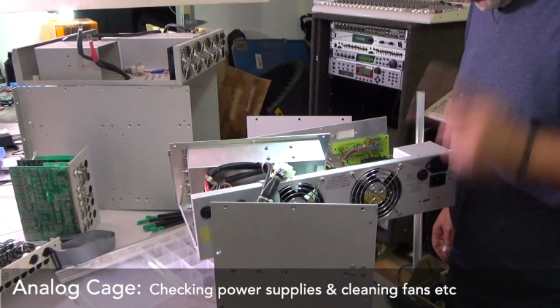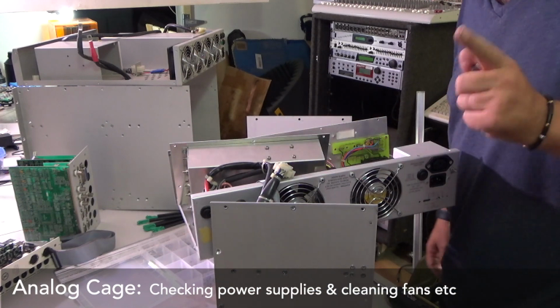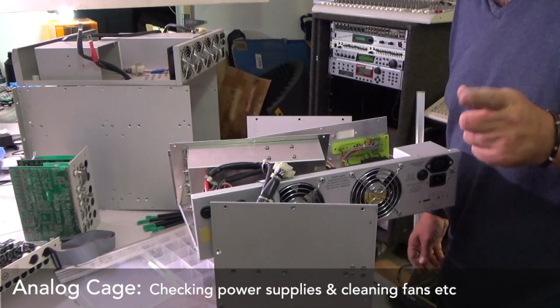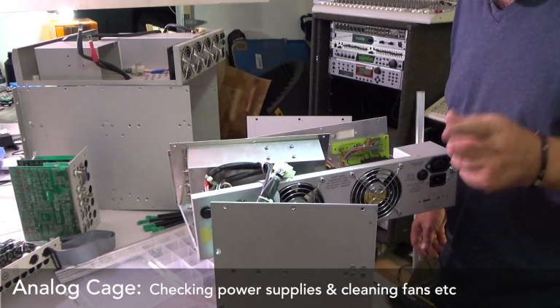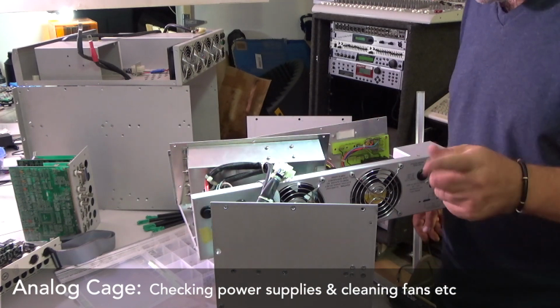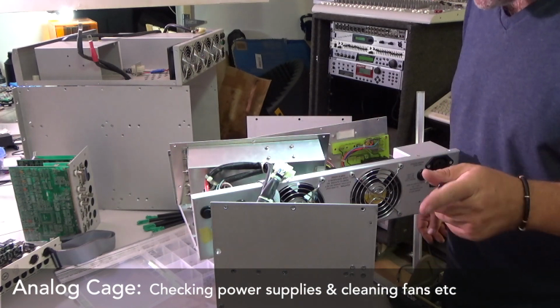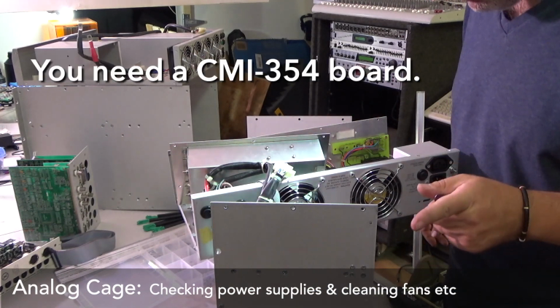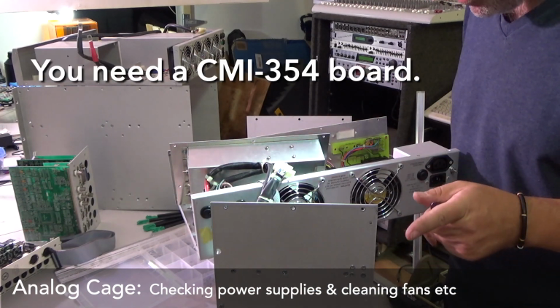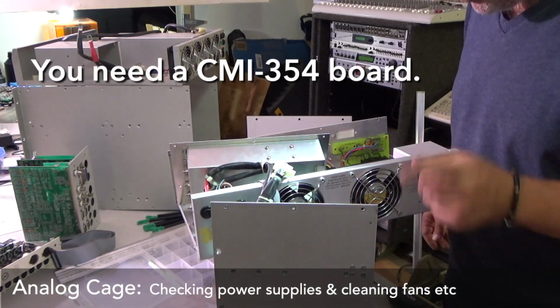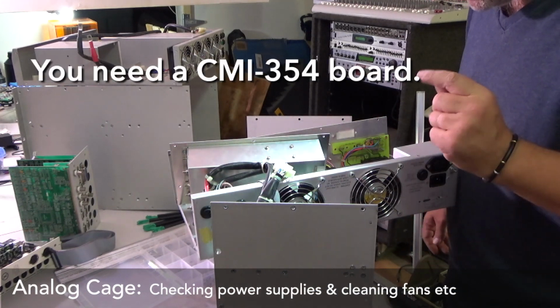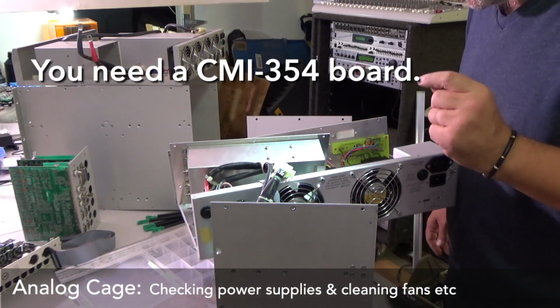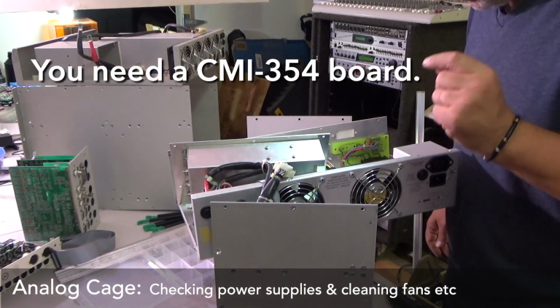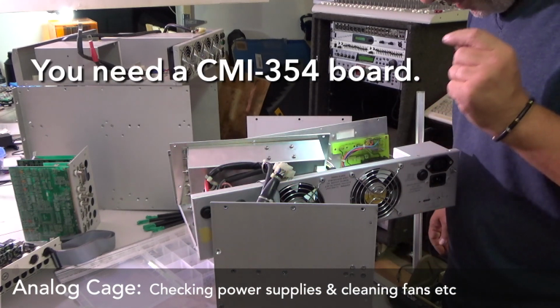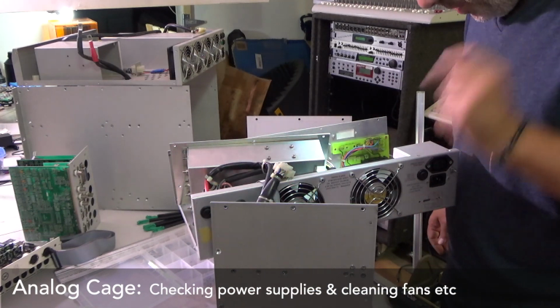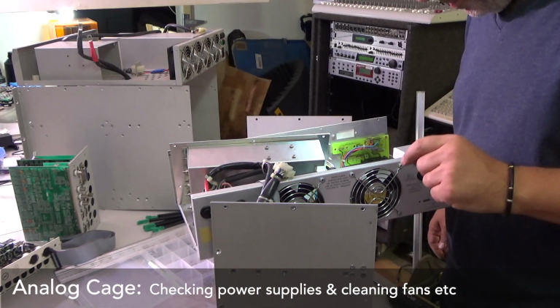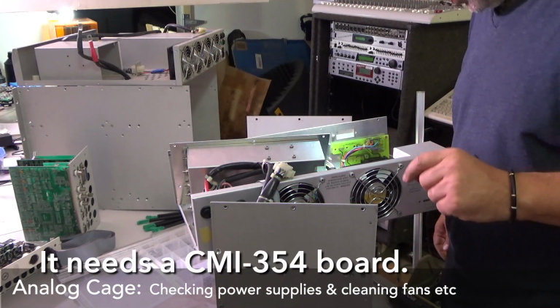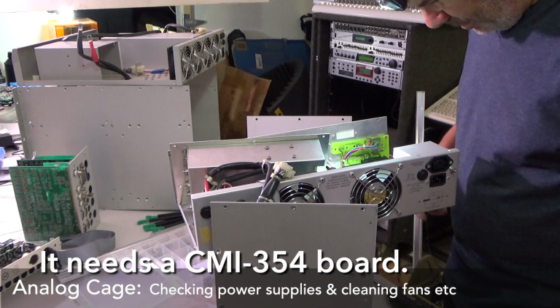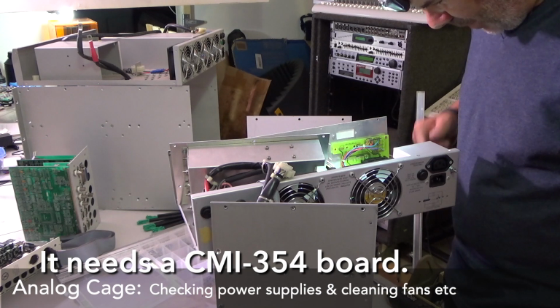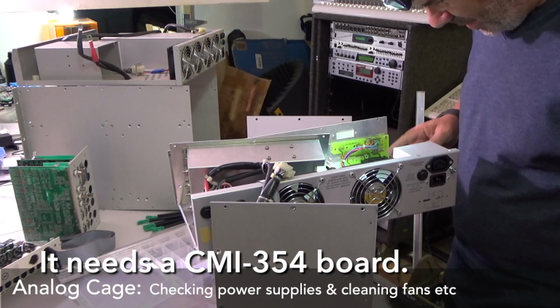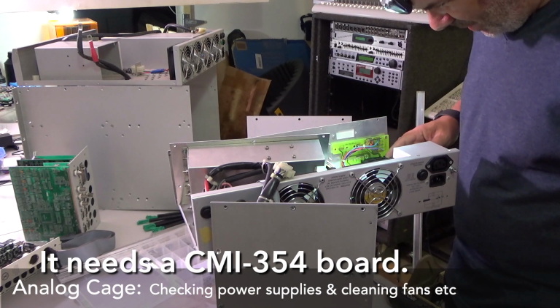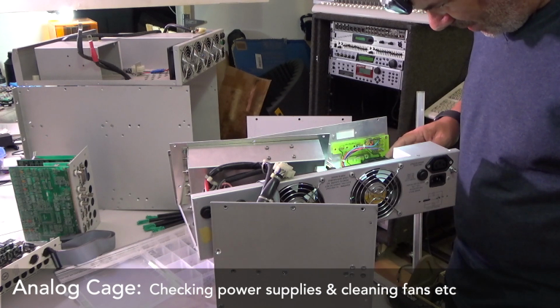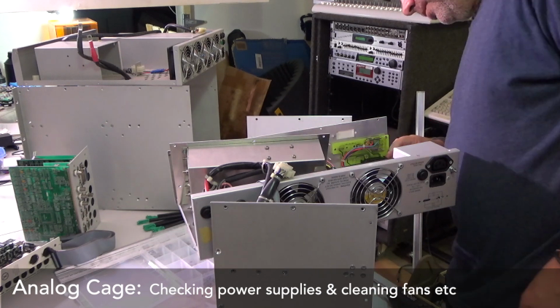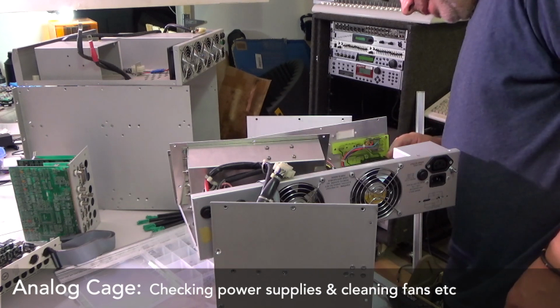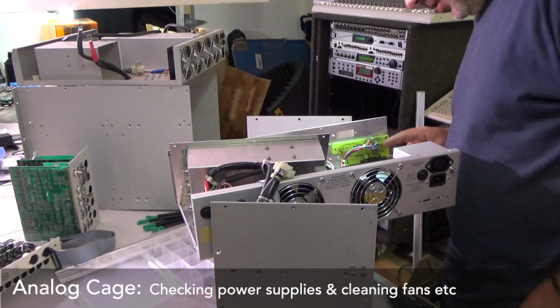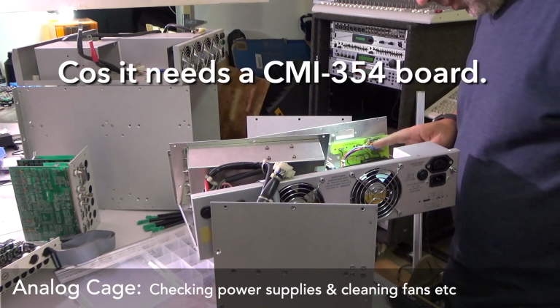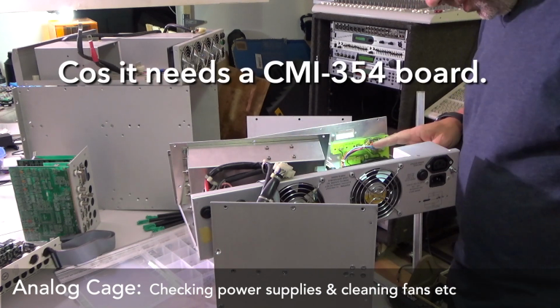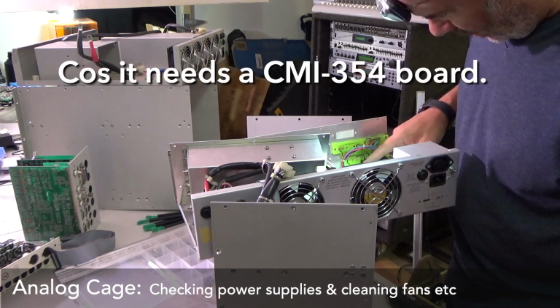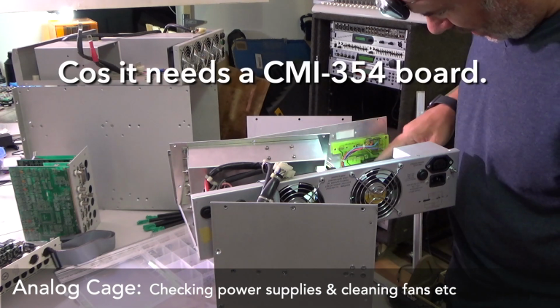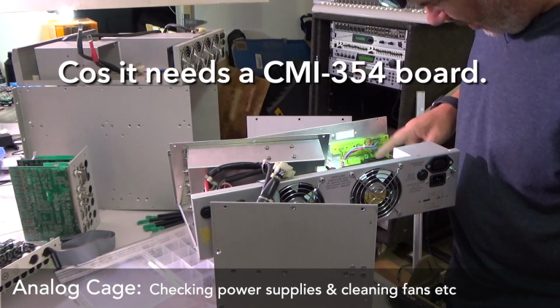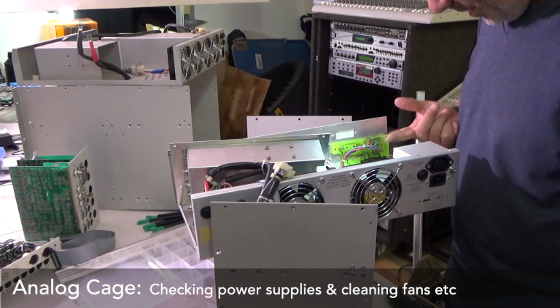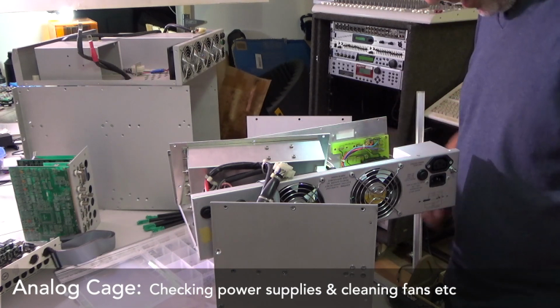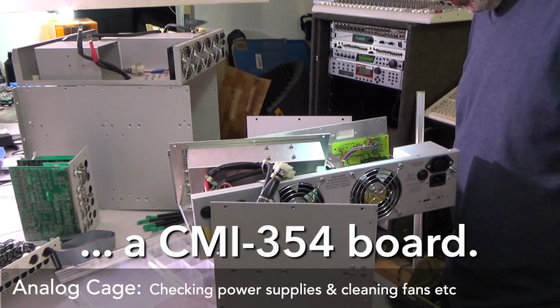I don't think this machine has been working for a long time. I don't think this machine has been in a situation of being working. Because this — that's just voltages — this needs to connect to something.